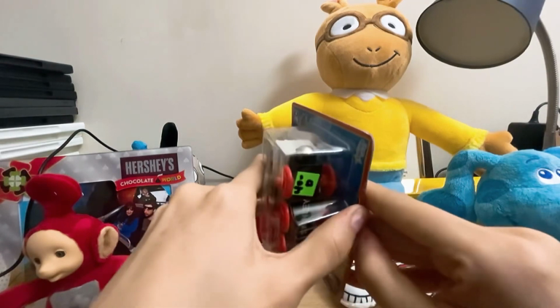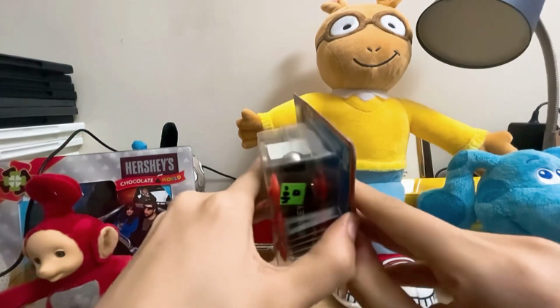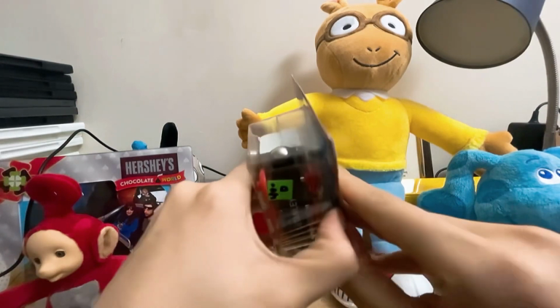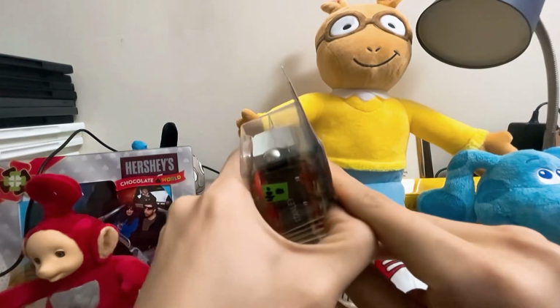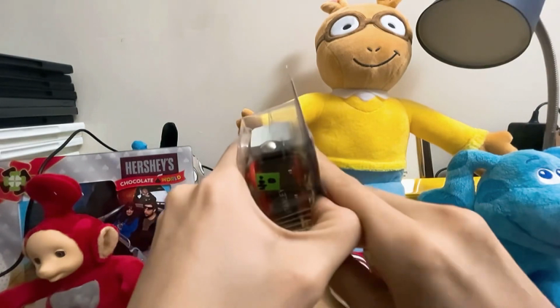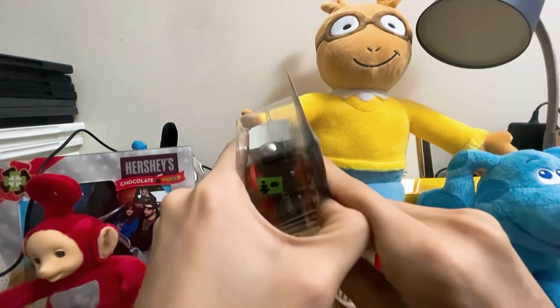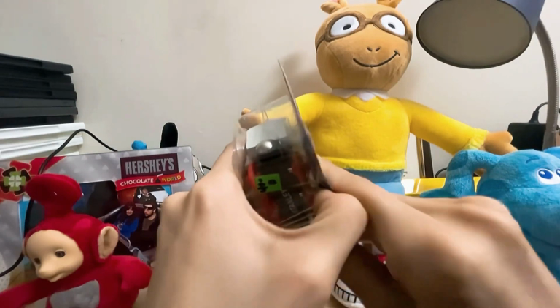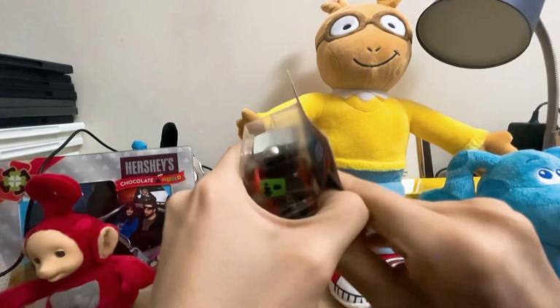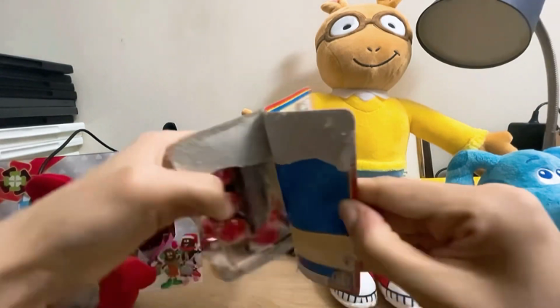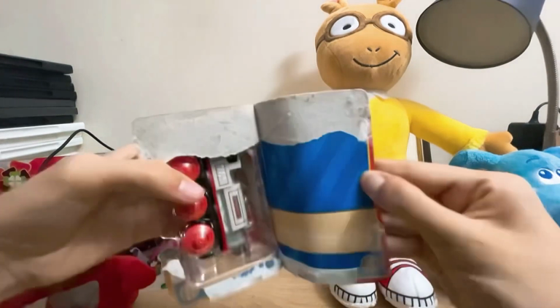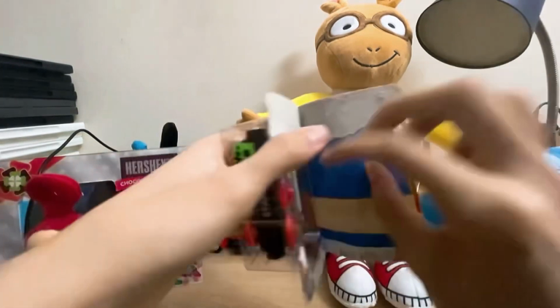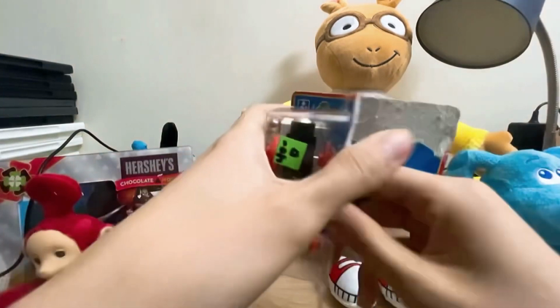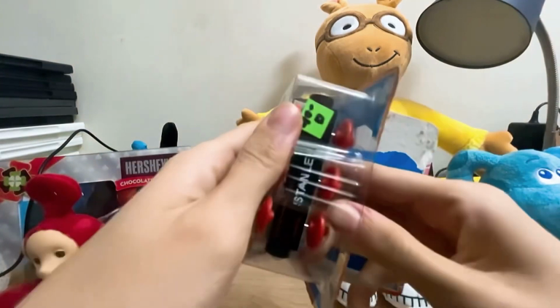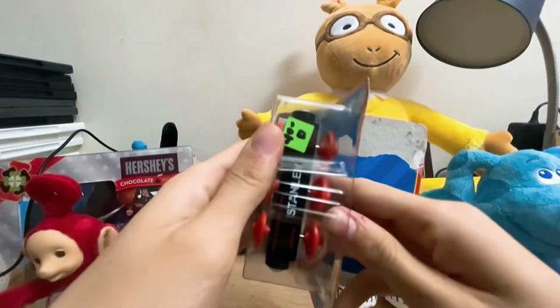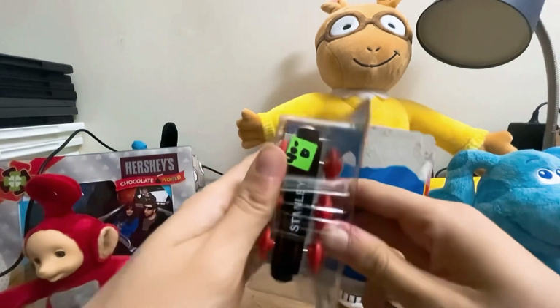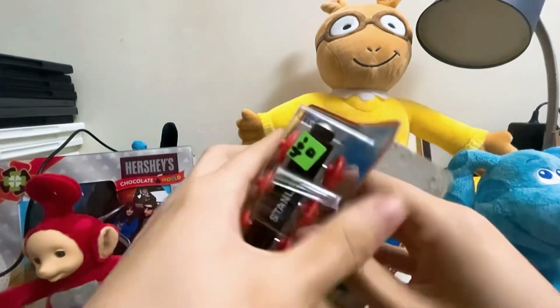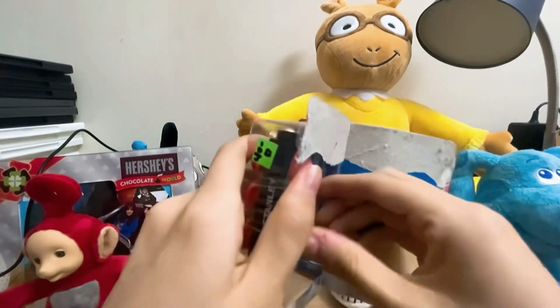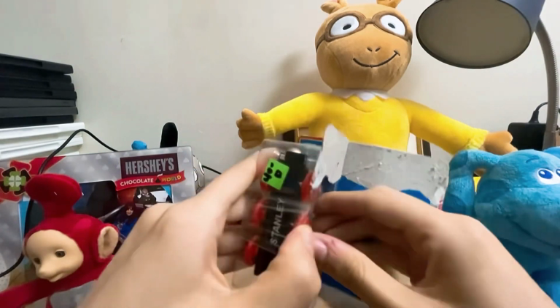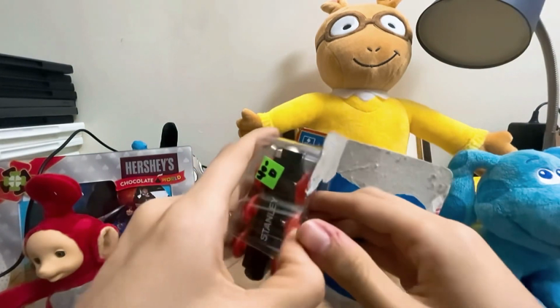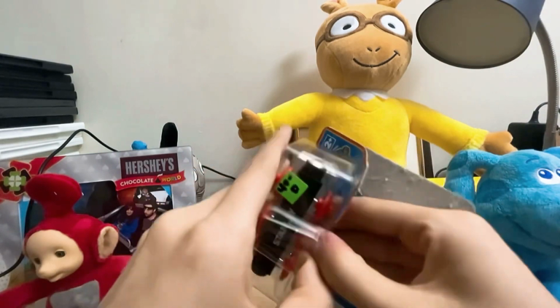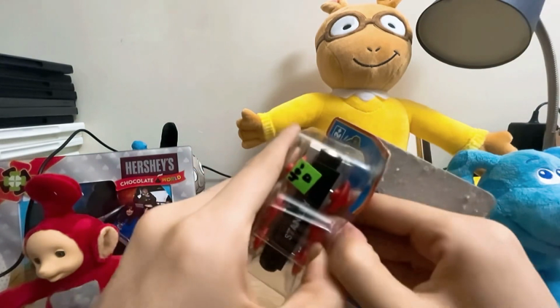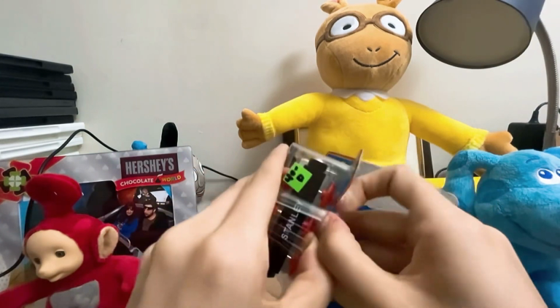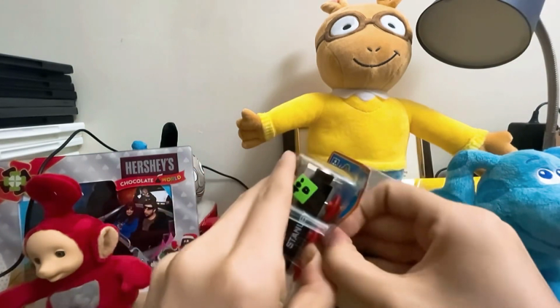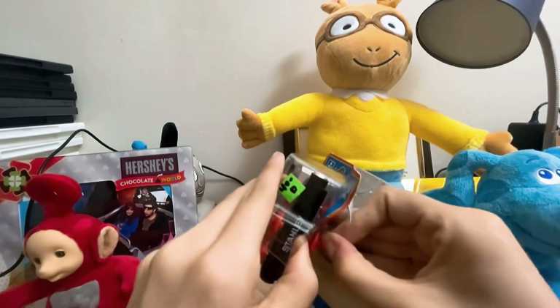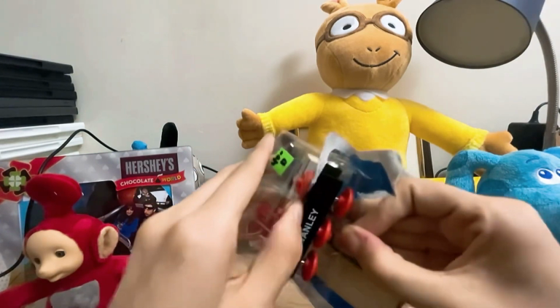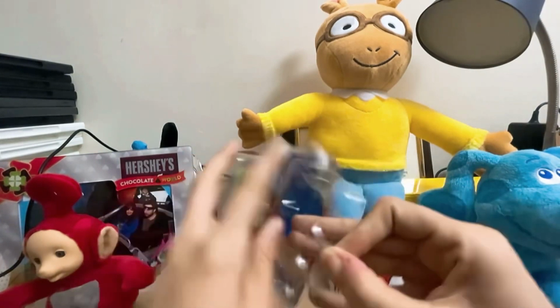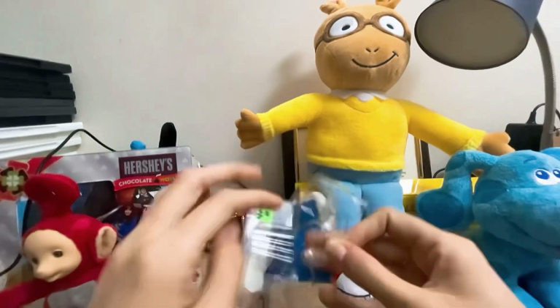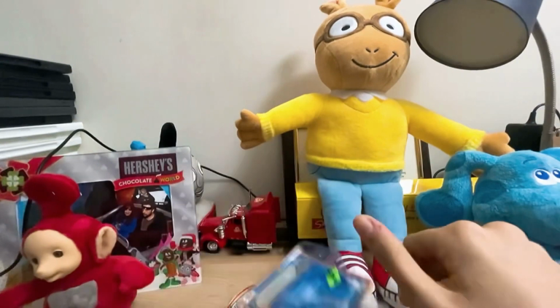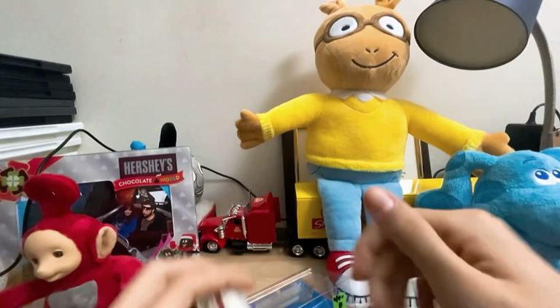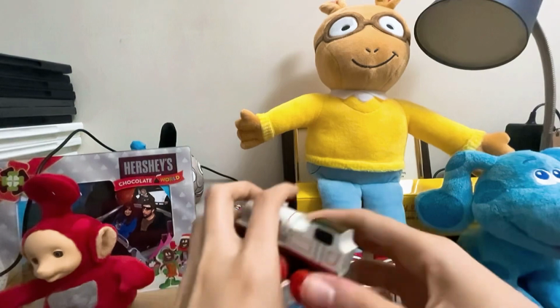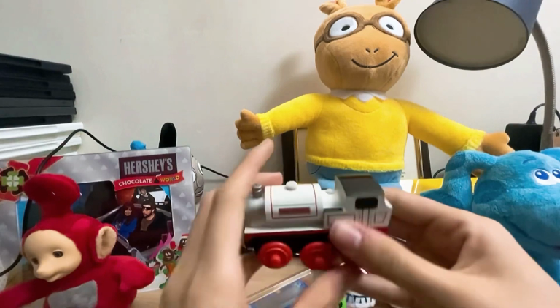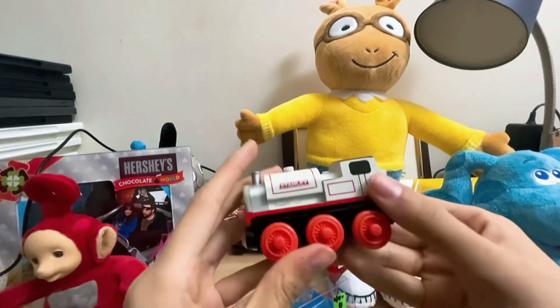Let's open it. Are you guys ready? Three, two, one. There we go!